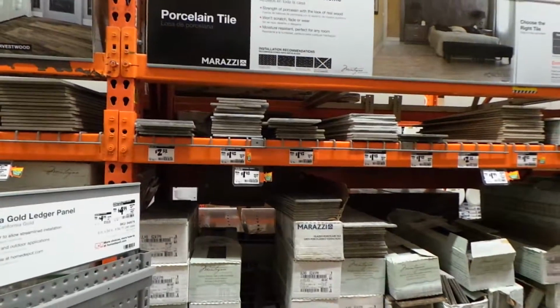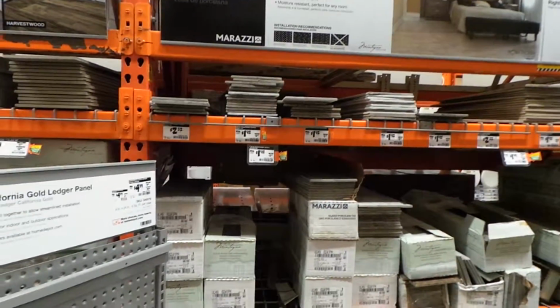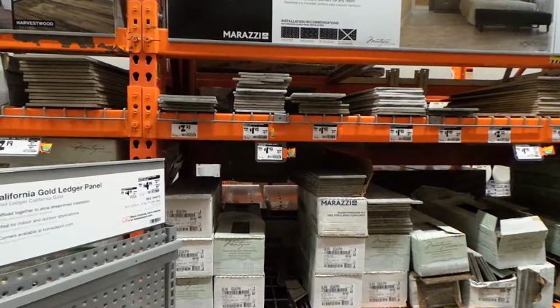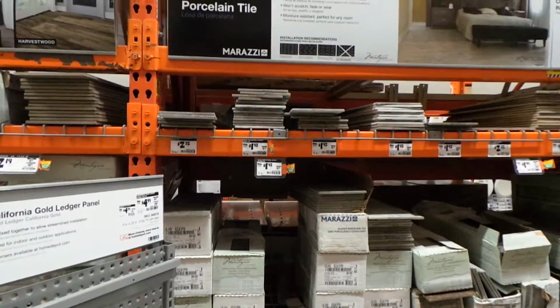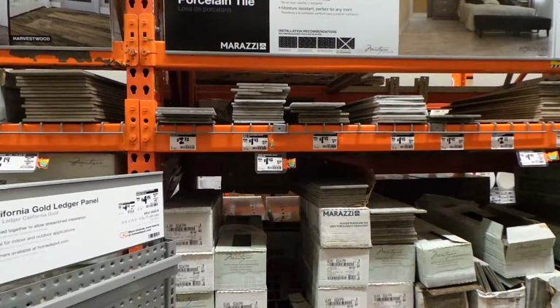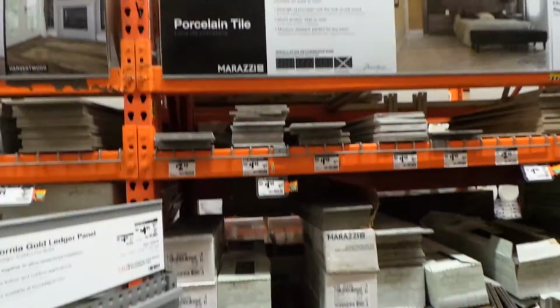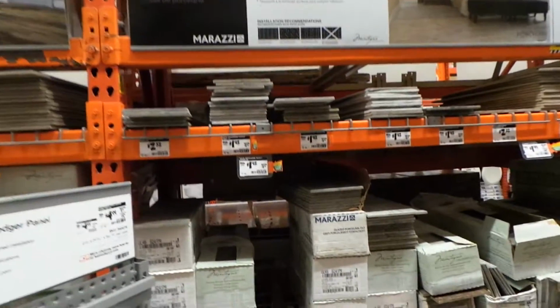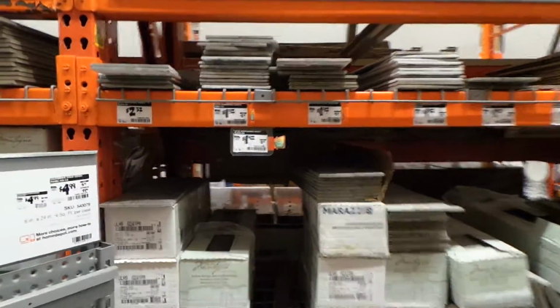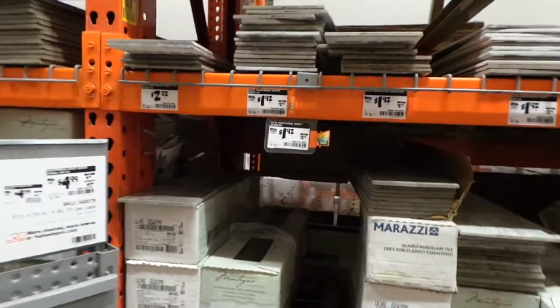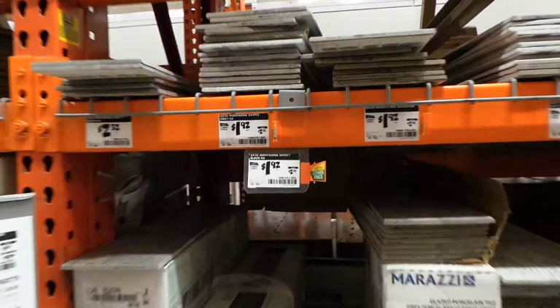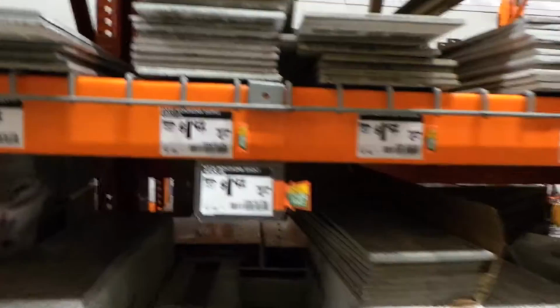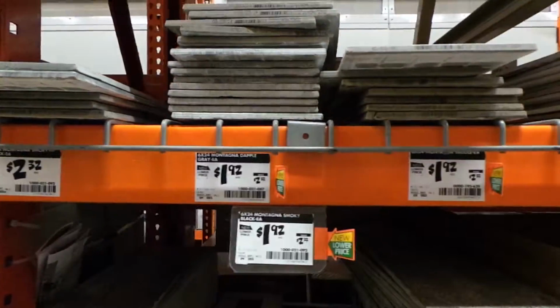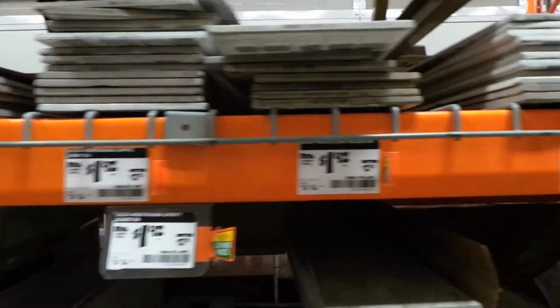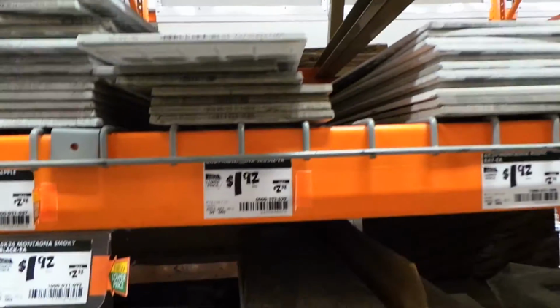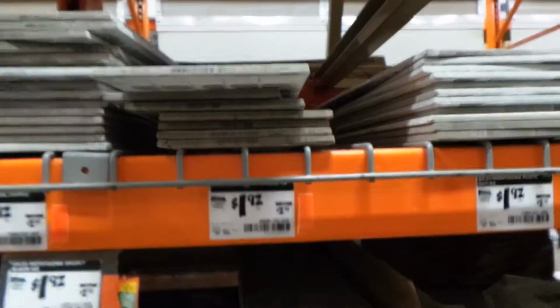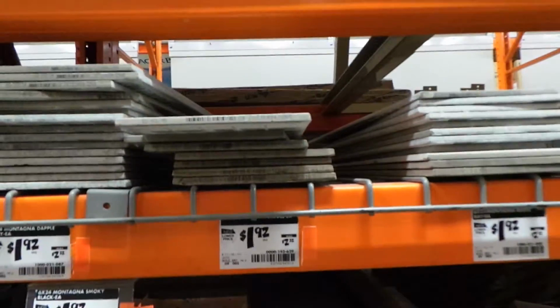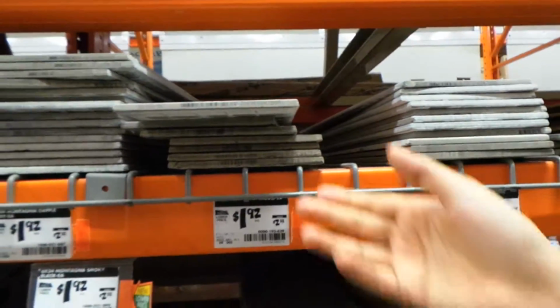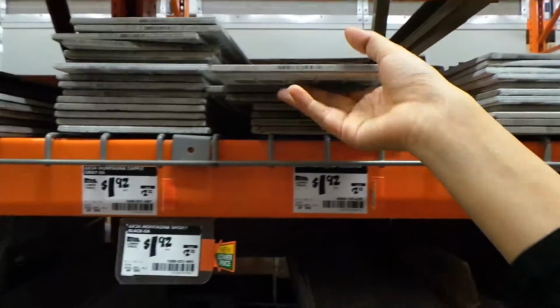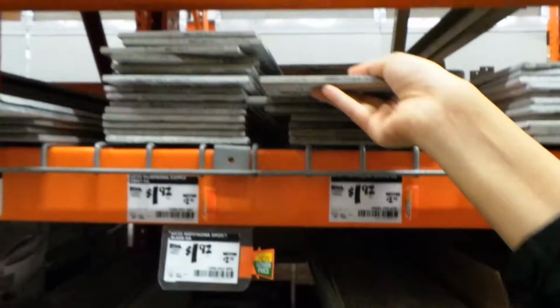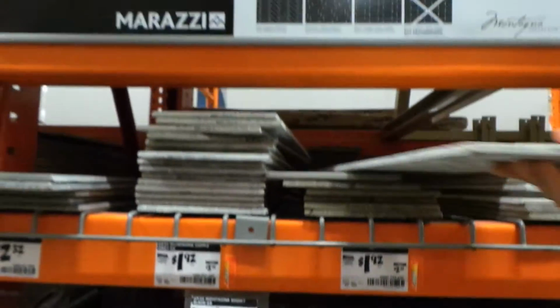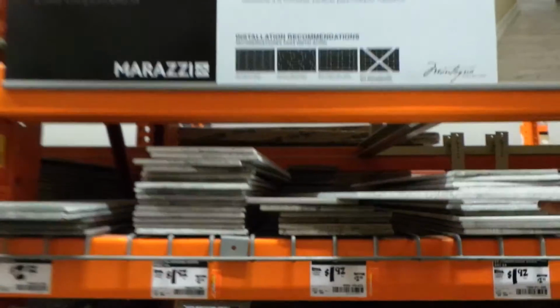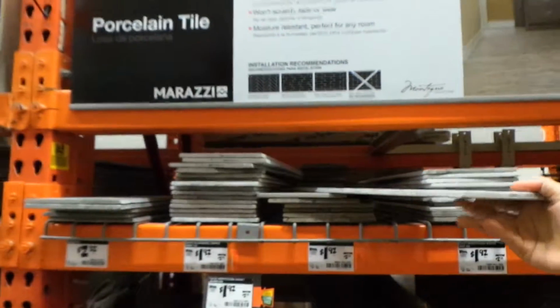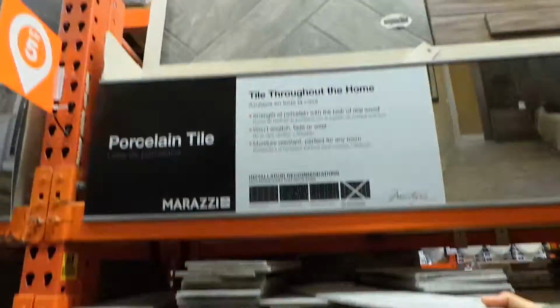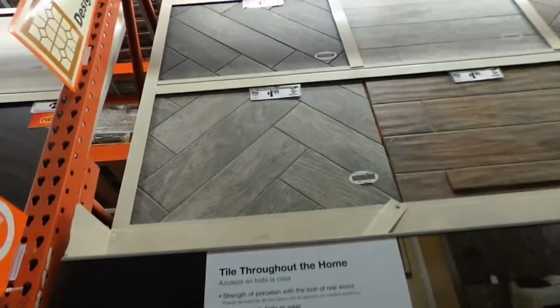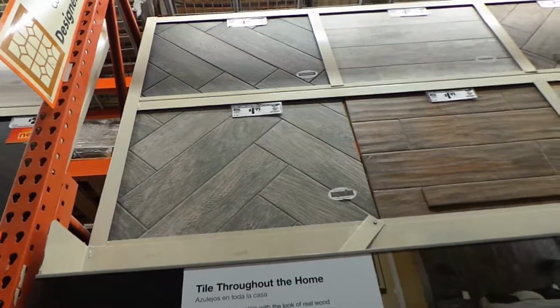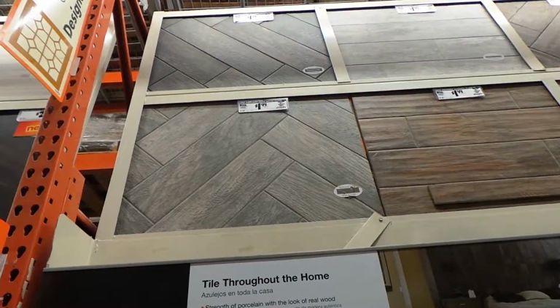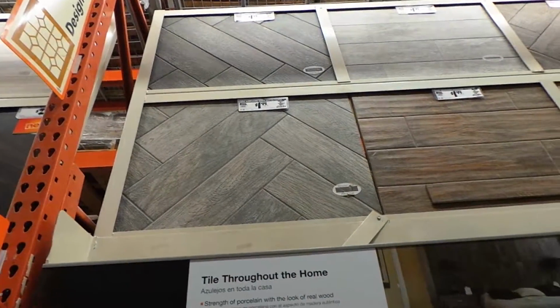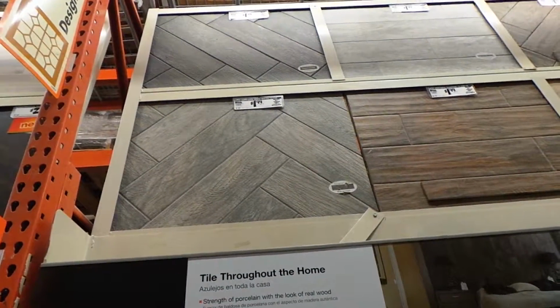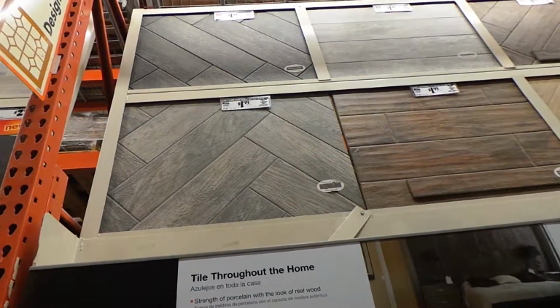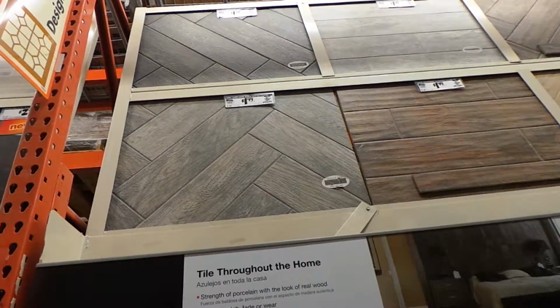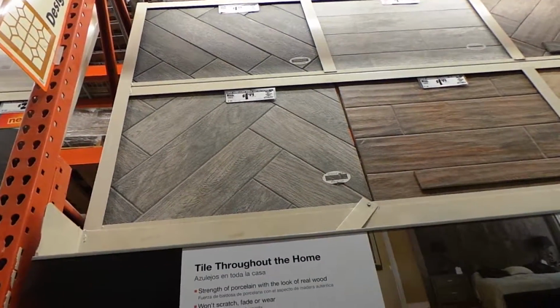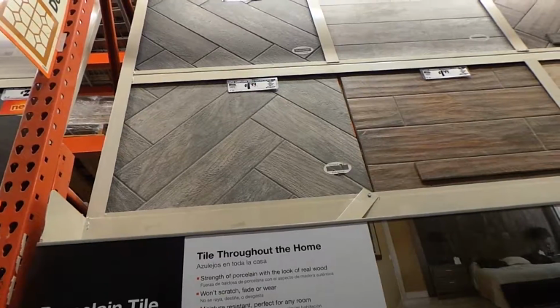One tiny slab is one square foot. So it's each — each is $2, that's what it is. So it will cost me $600 just for this. I don't understand that. It's a 6x24. It's a kitchen.